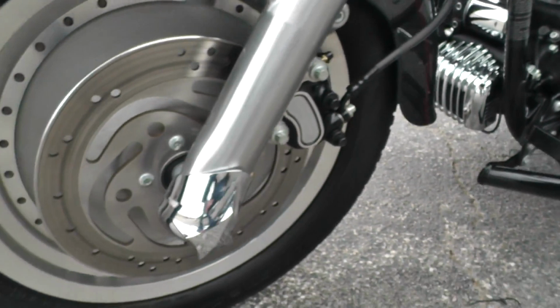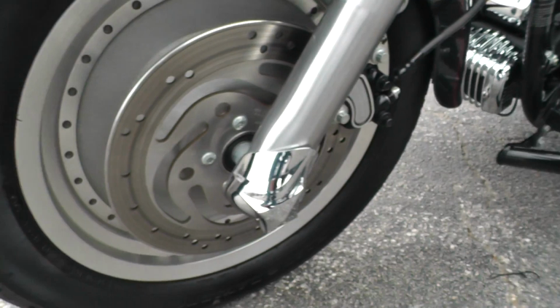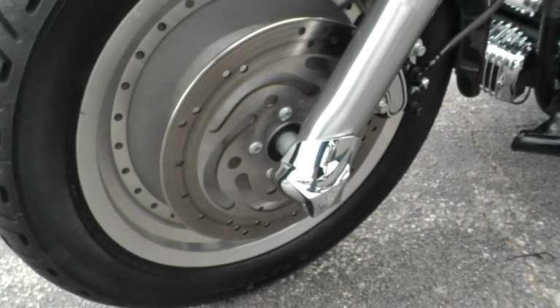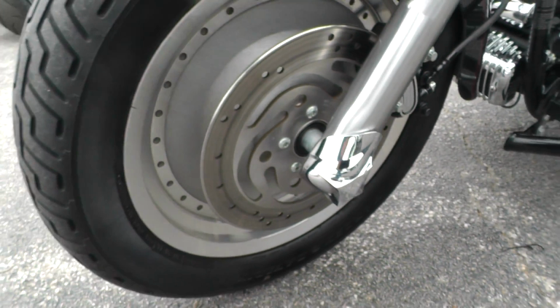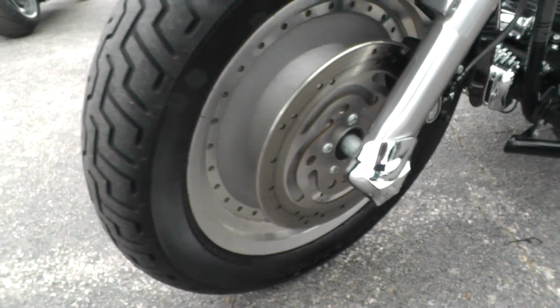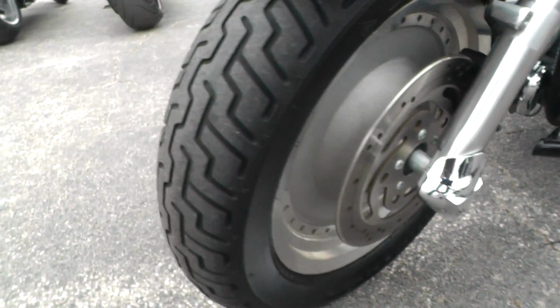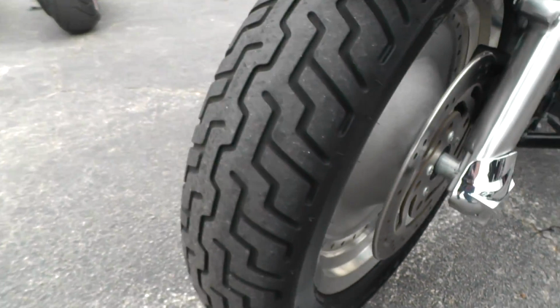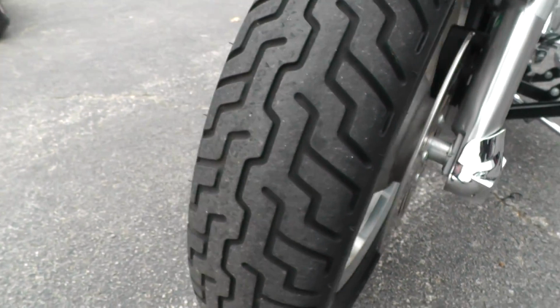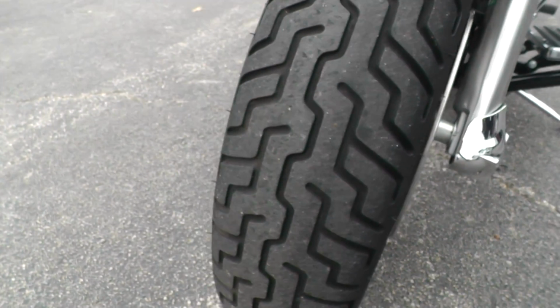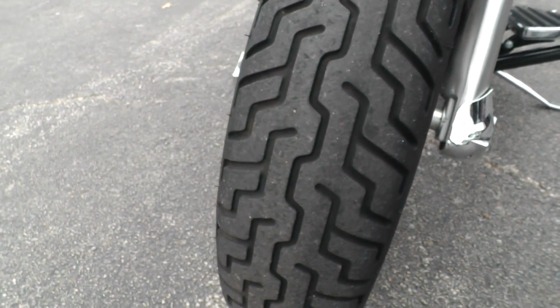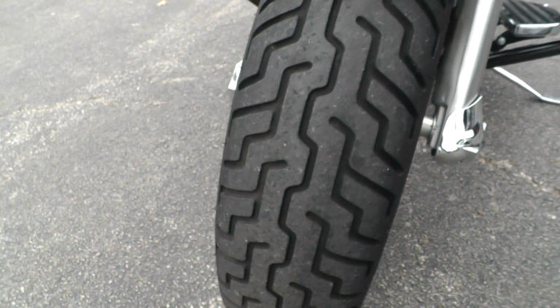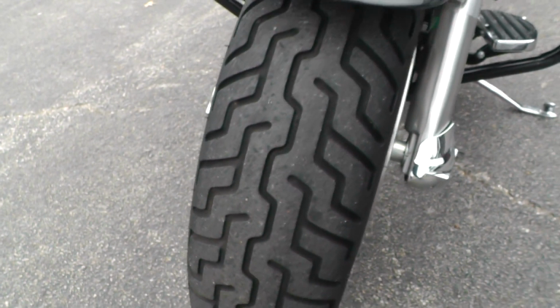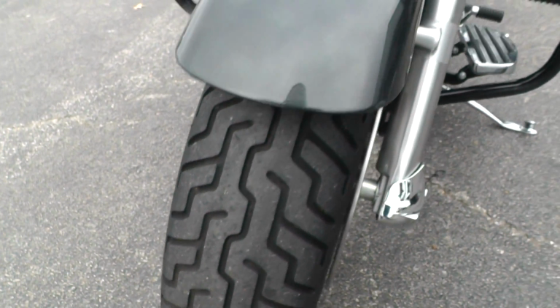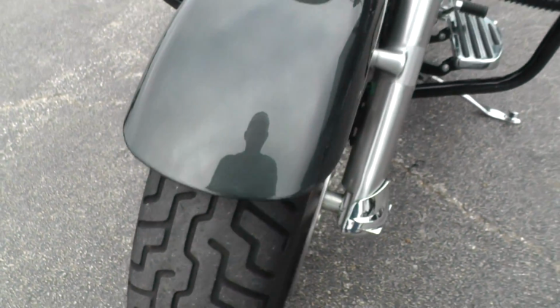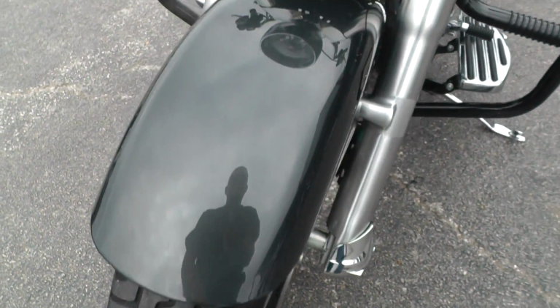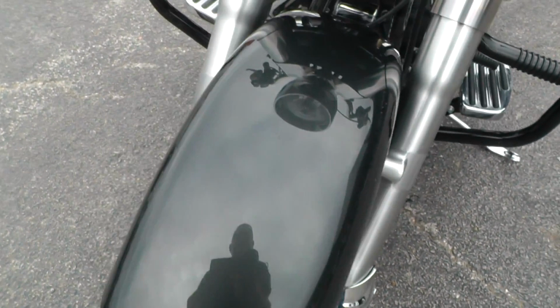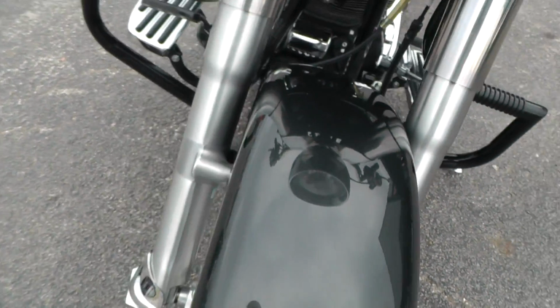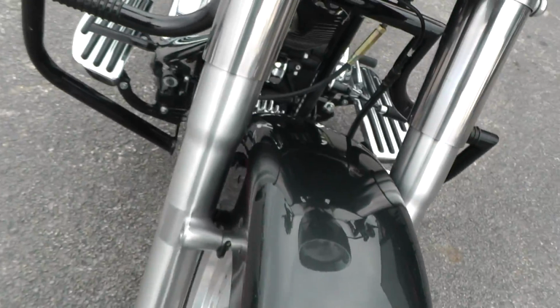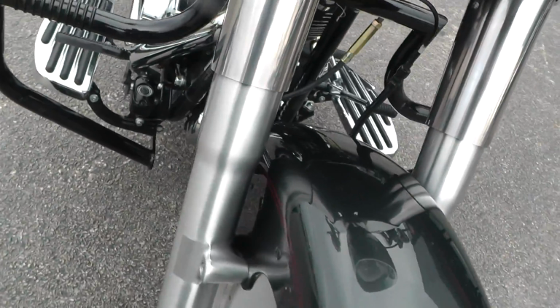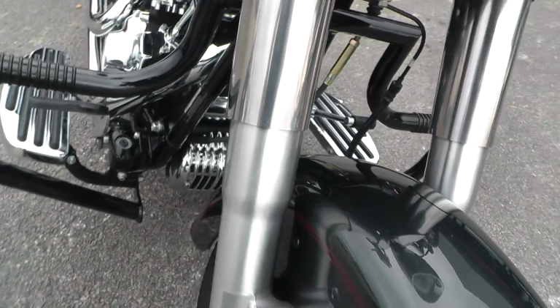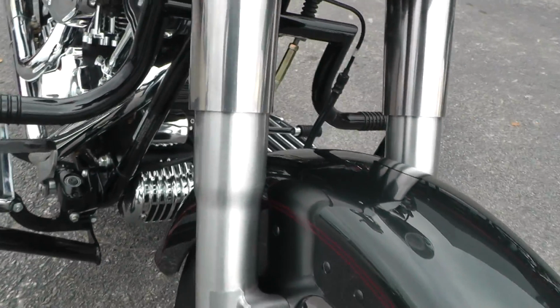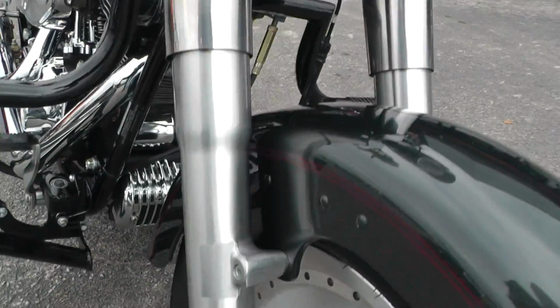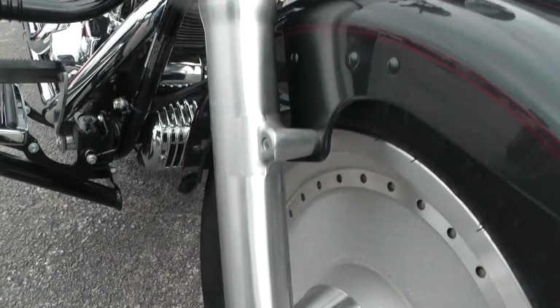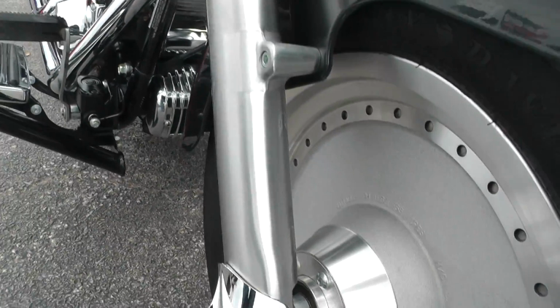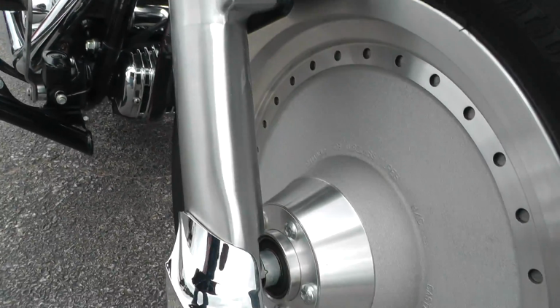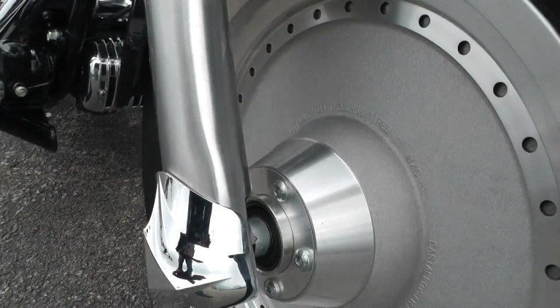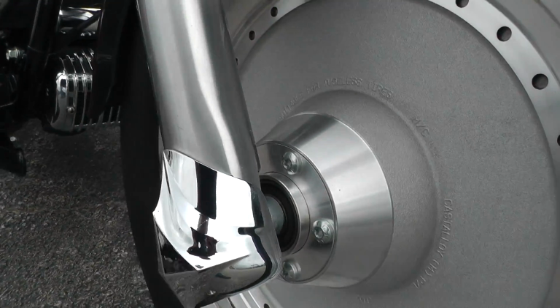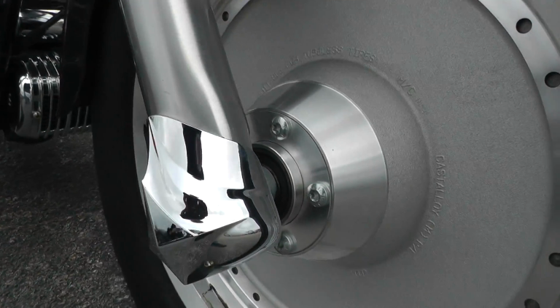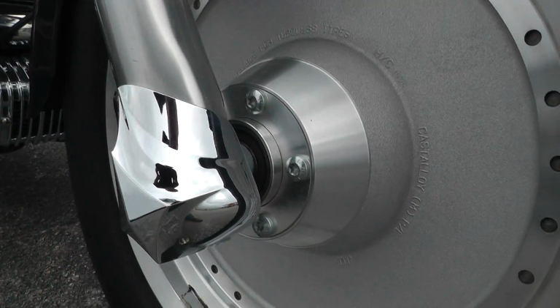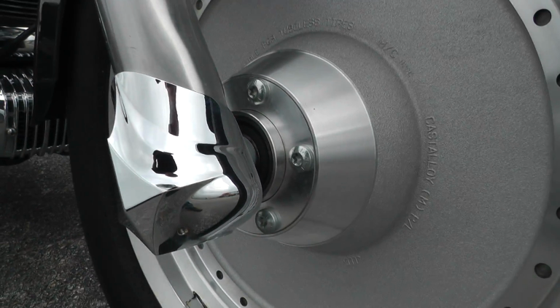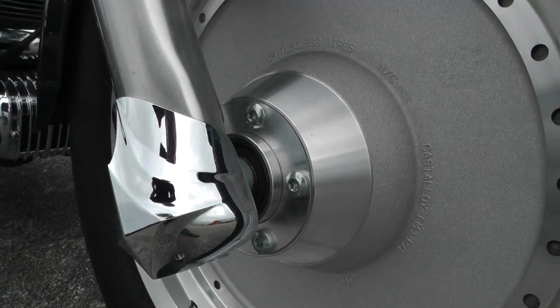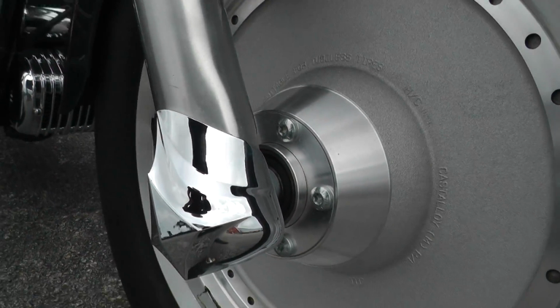Axle nut covers on the front. A good tire on the front here. The front fender looks nice. Fork legs look good. All that looks nice and clean.